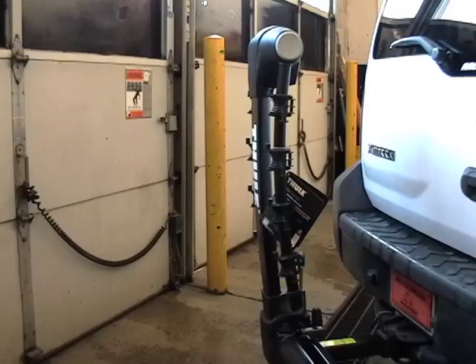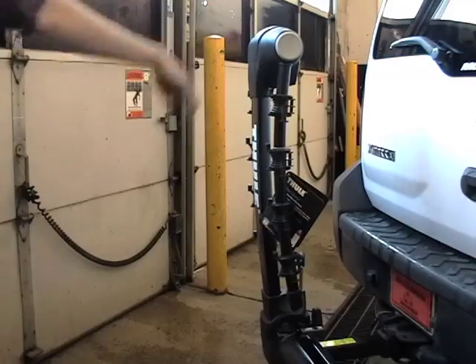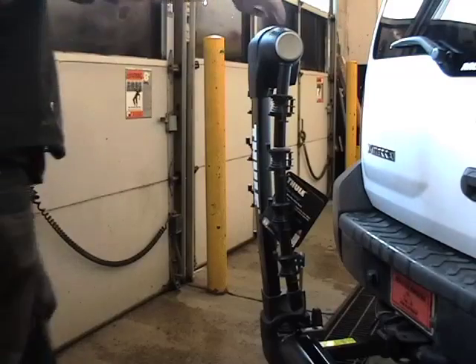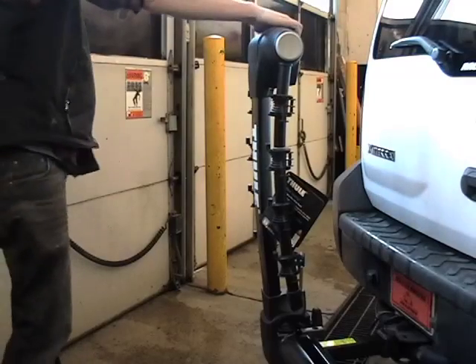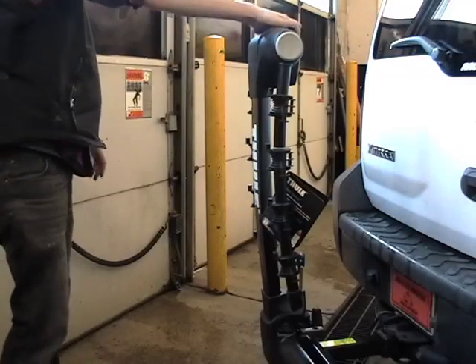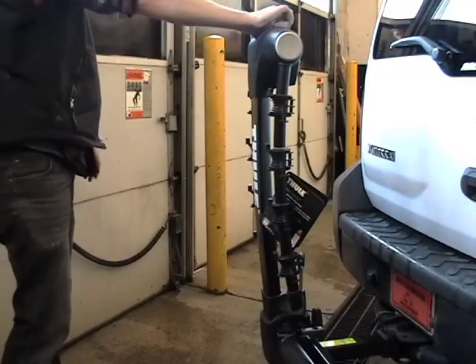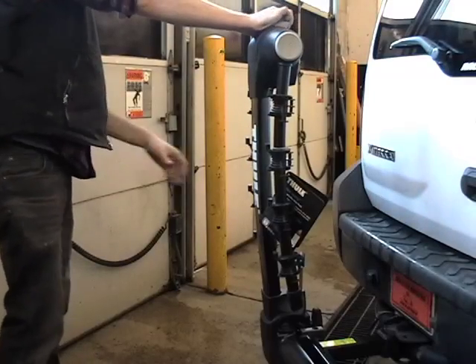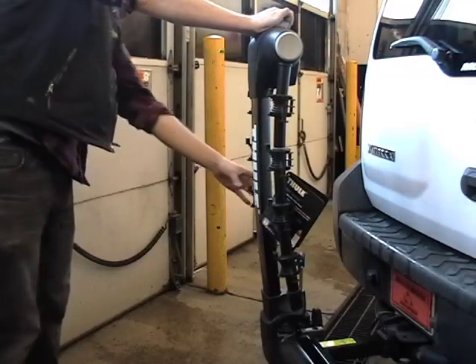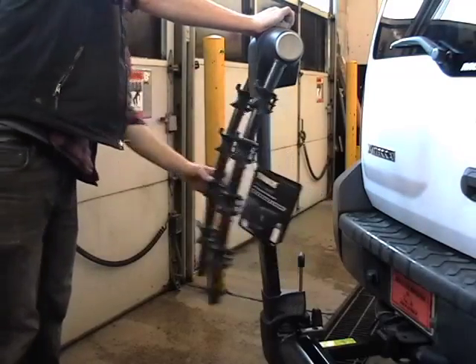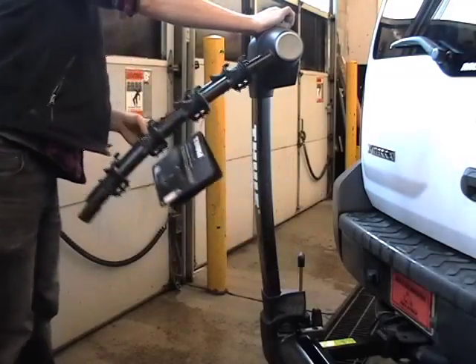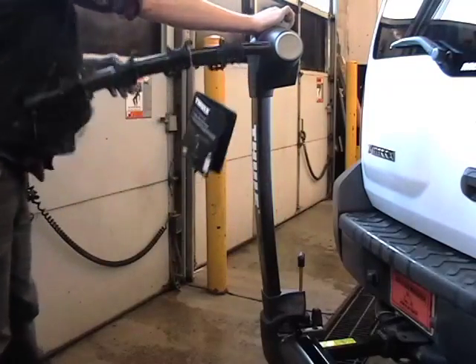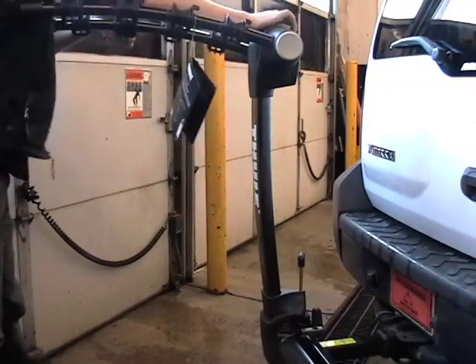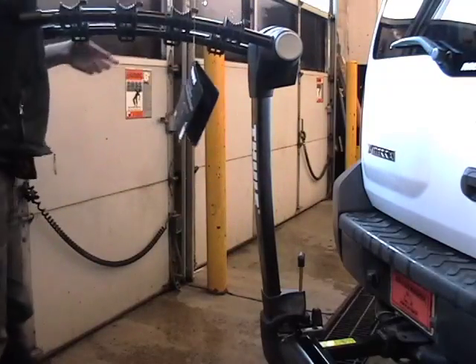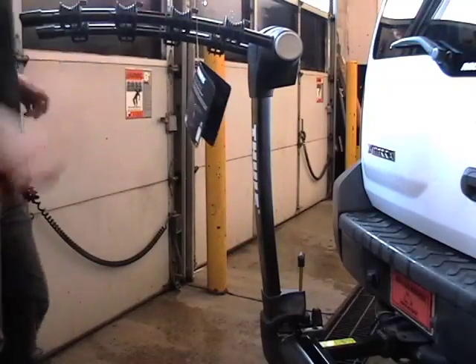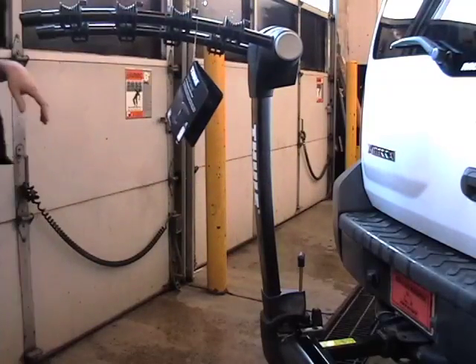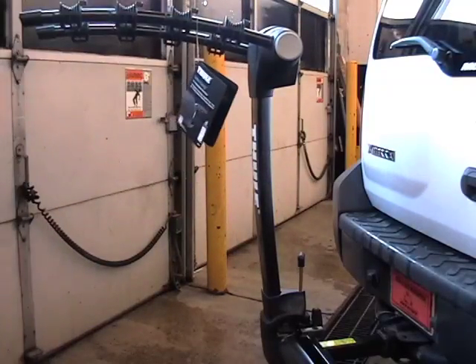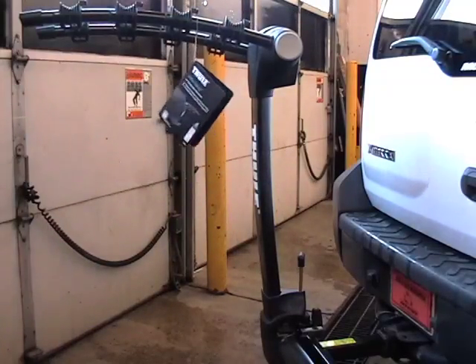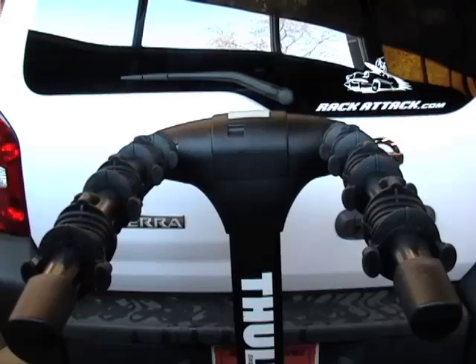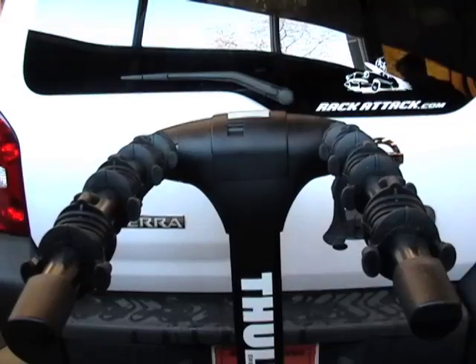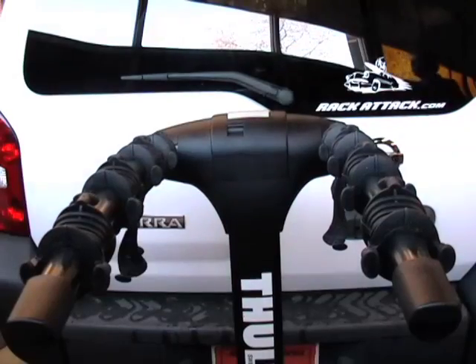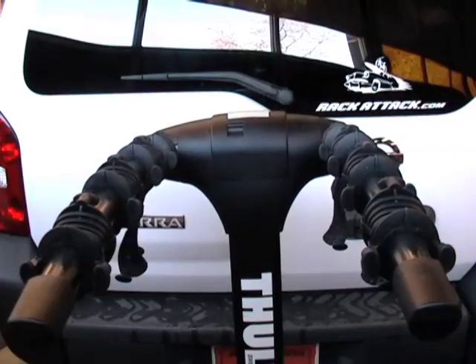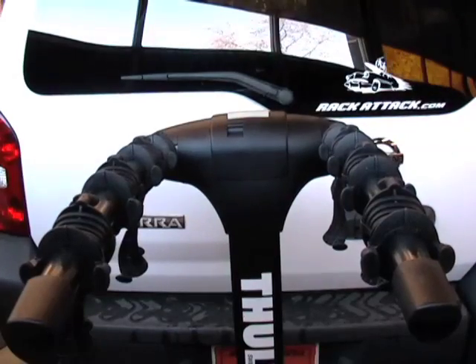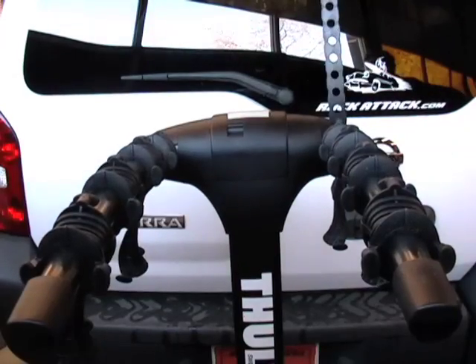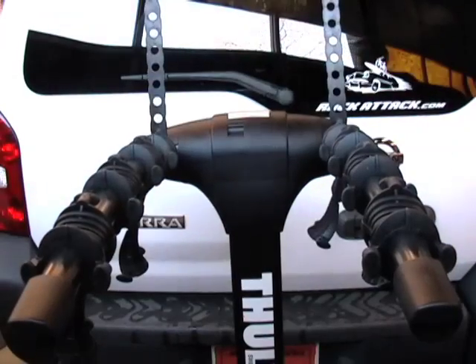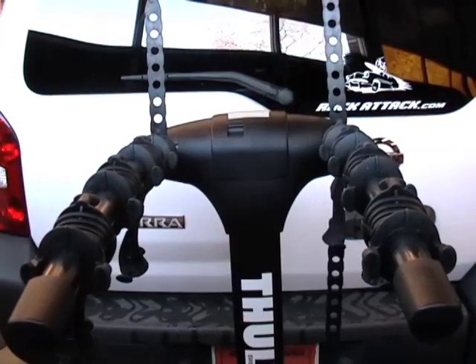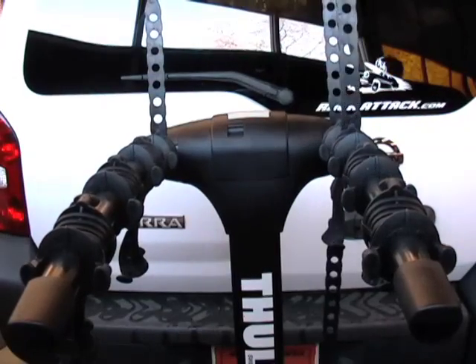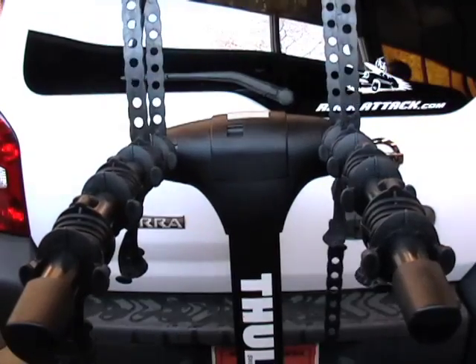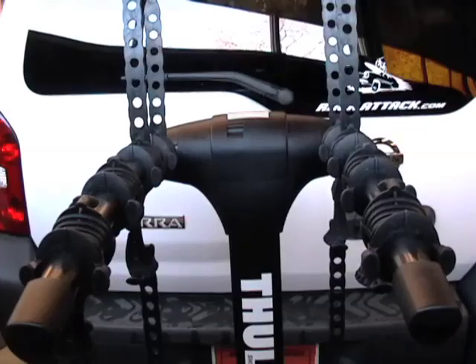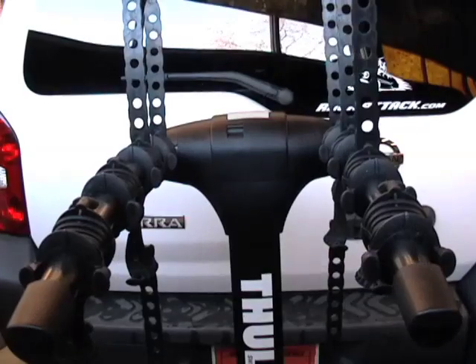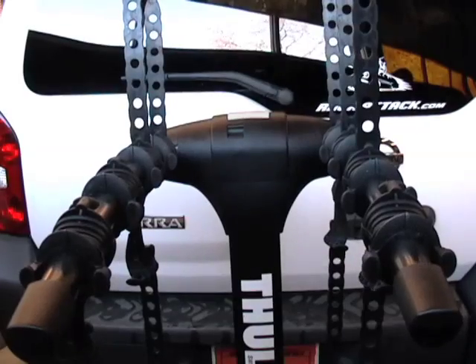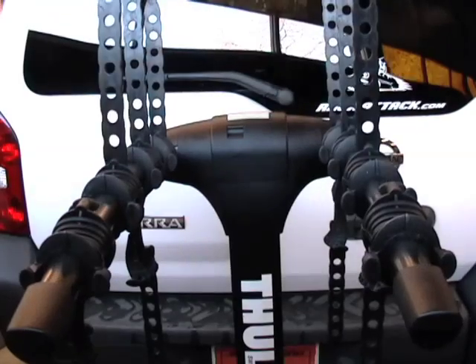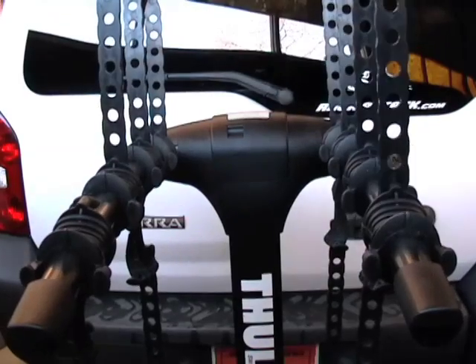Lifting or lowering the arms is as easy as pulling the release lever and clicking them into place. After attaching your anti-sway cradles and rubber straps, your rack is ready to carry up to four bikes.